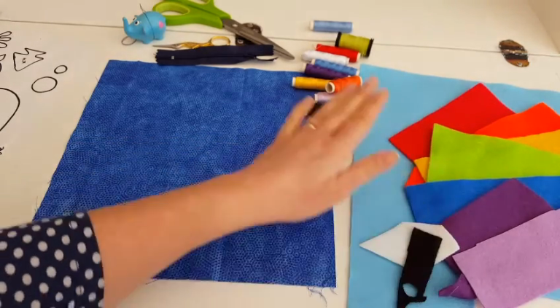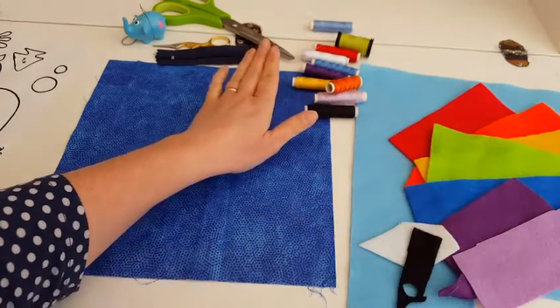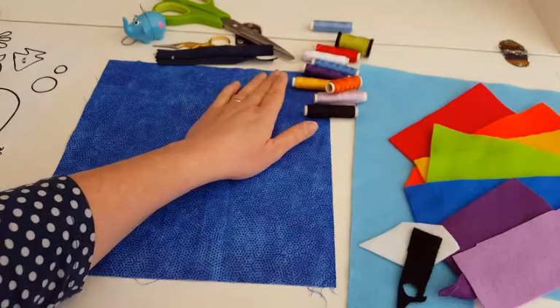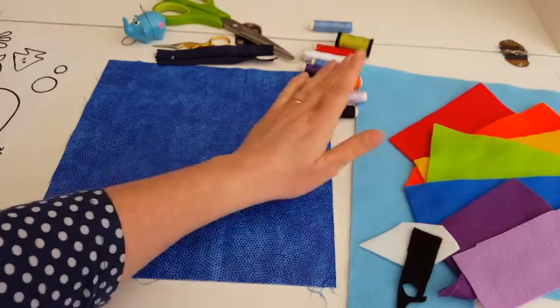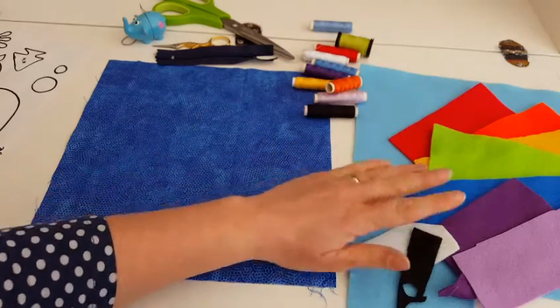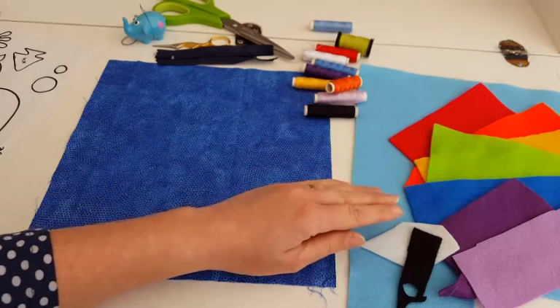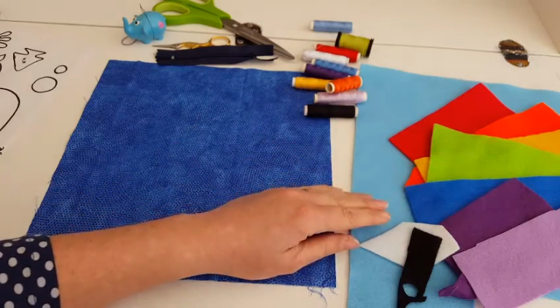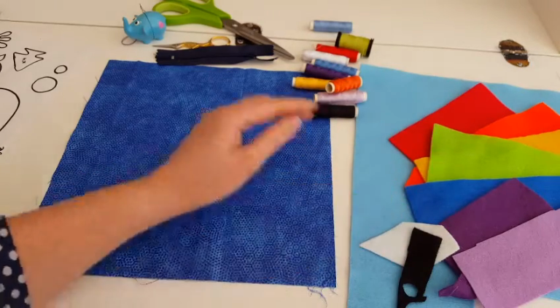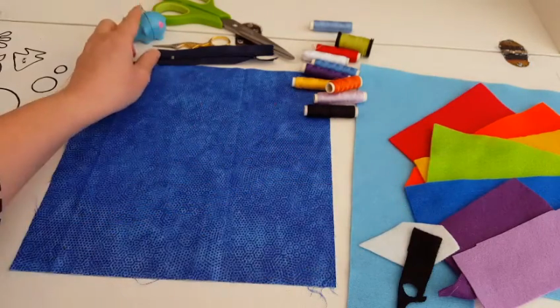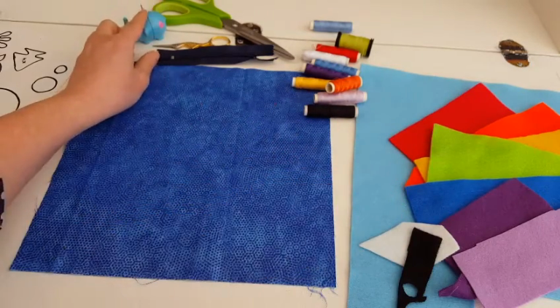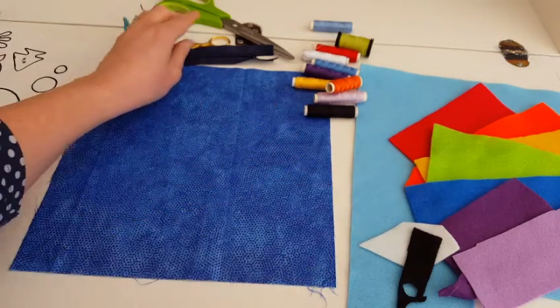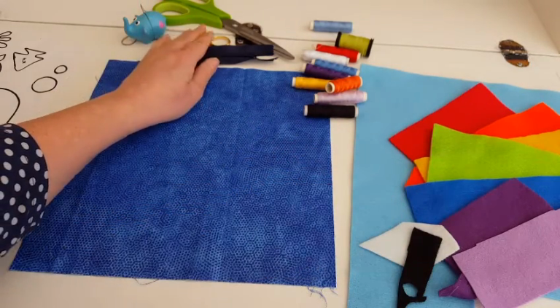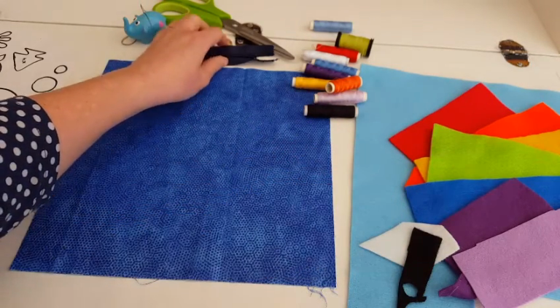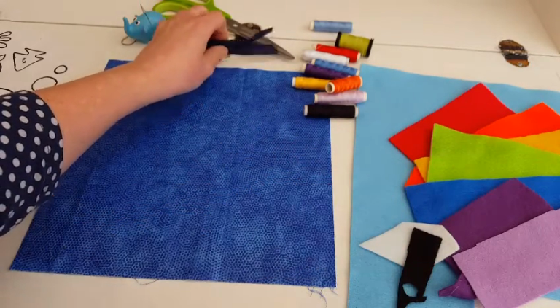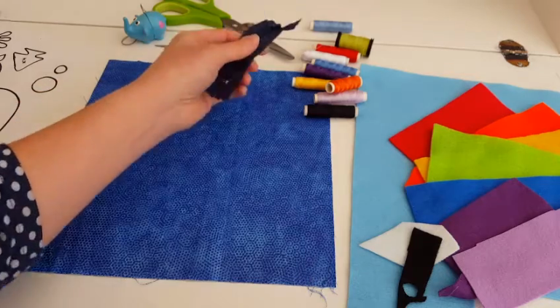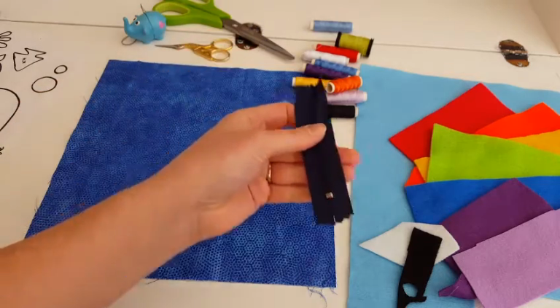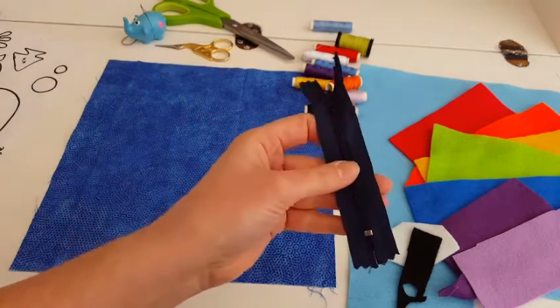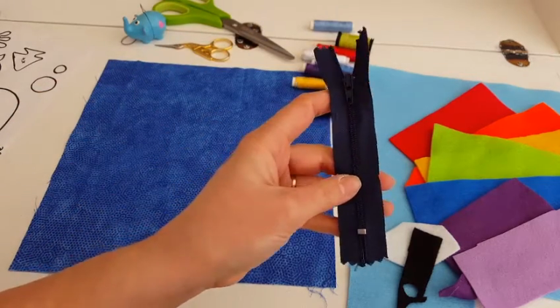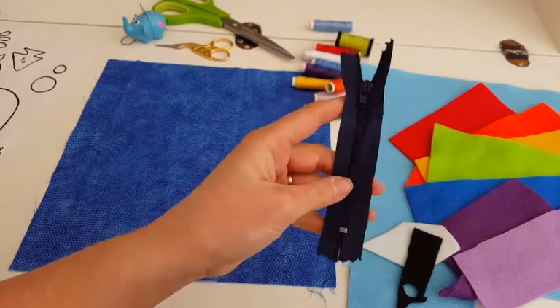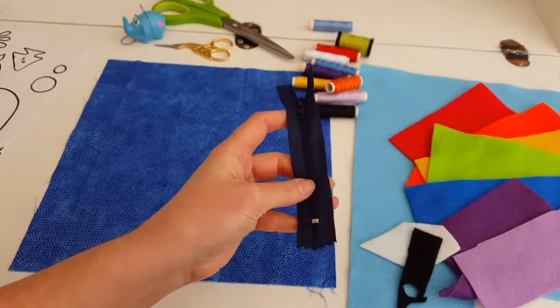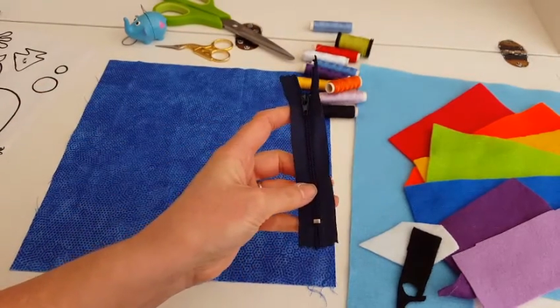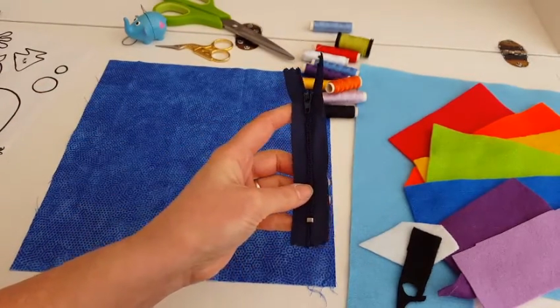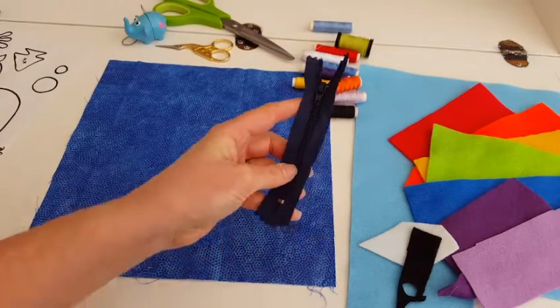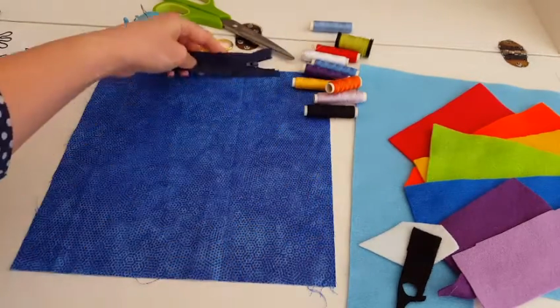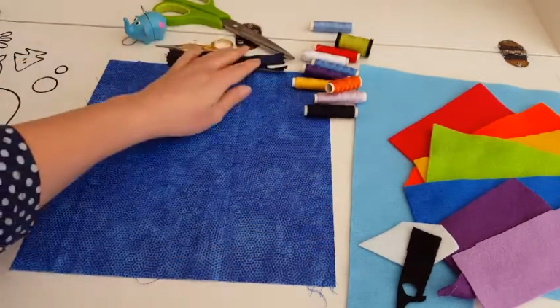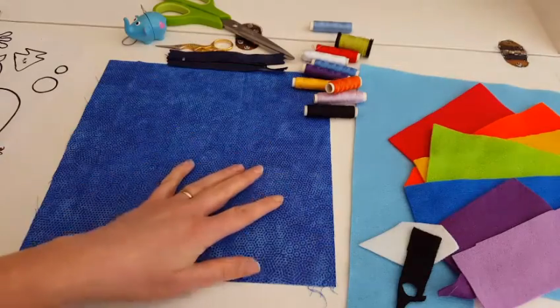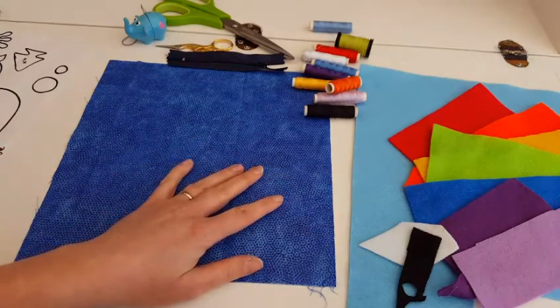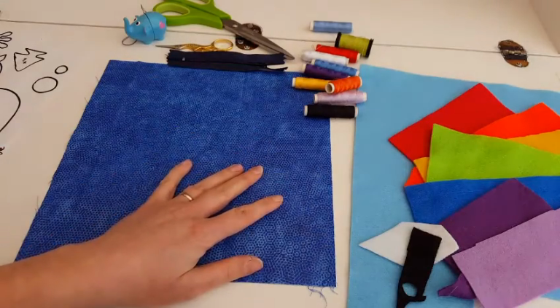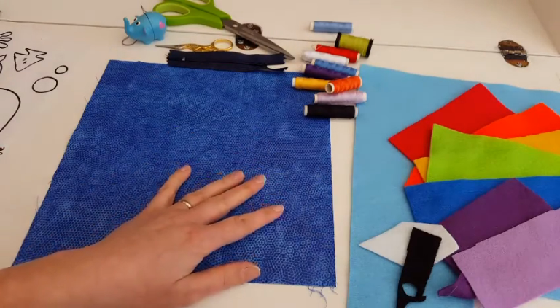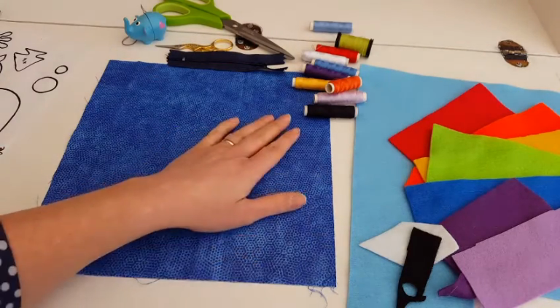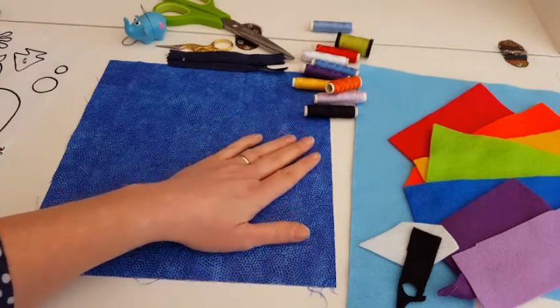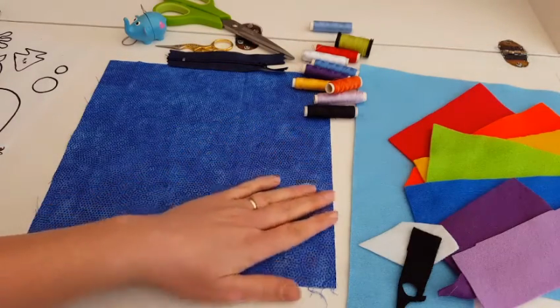You will need threads in all of those colours also. You will obviously need a needle, your scissors, and you will also need a zip measuring 4 inches. And that is everything you will need. Let's cut out our pieces.